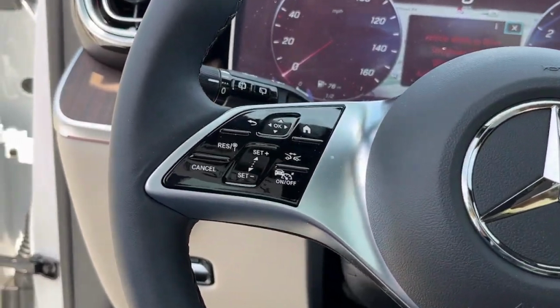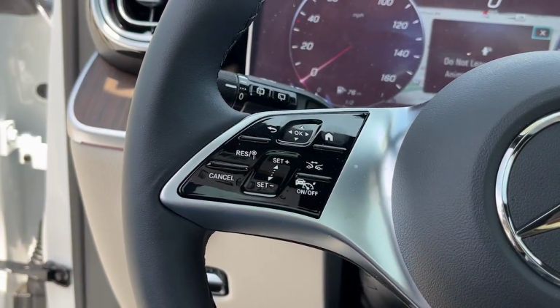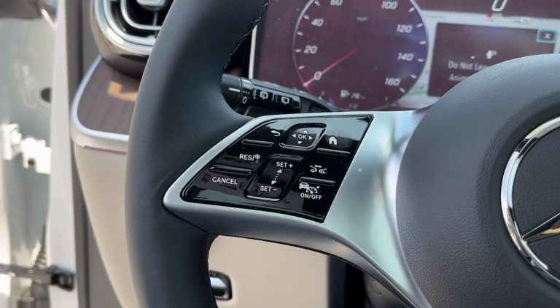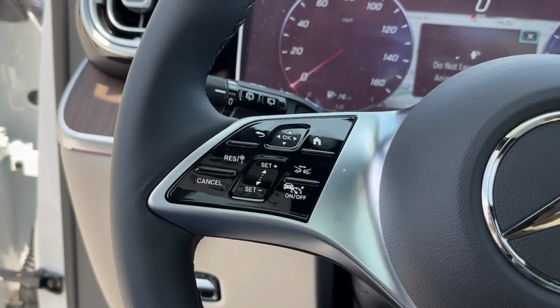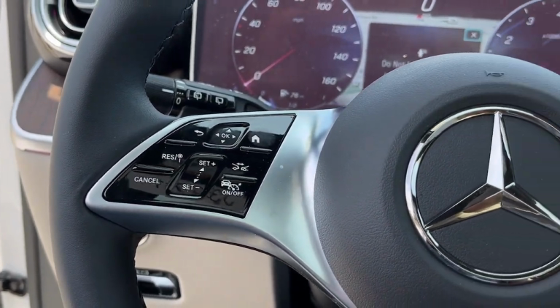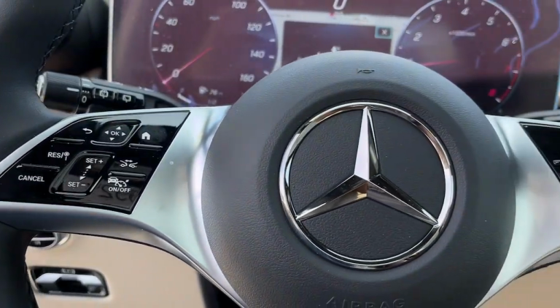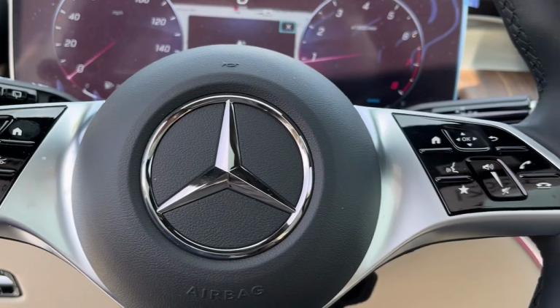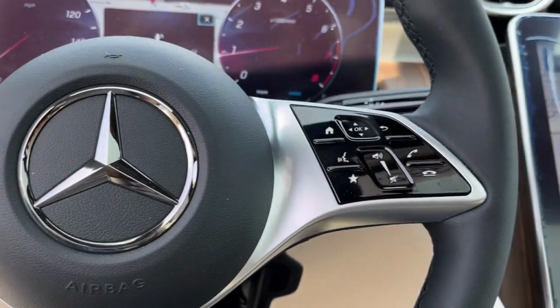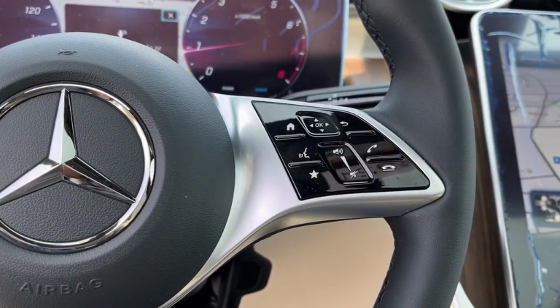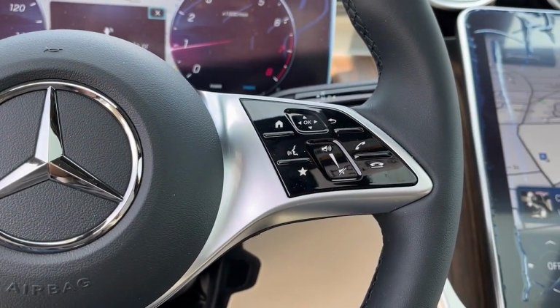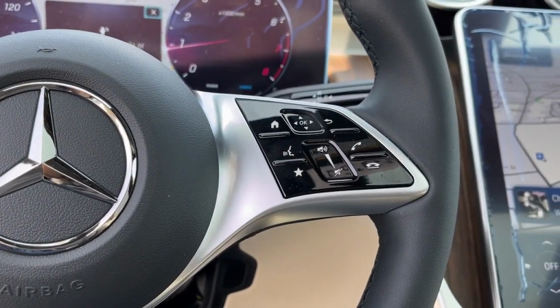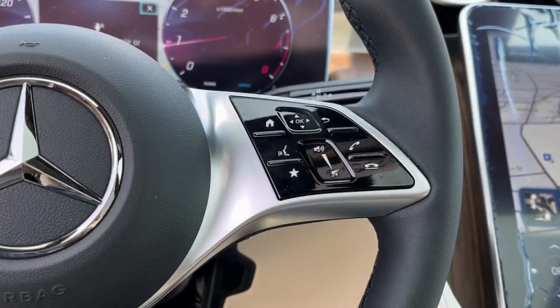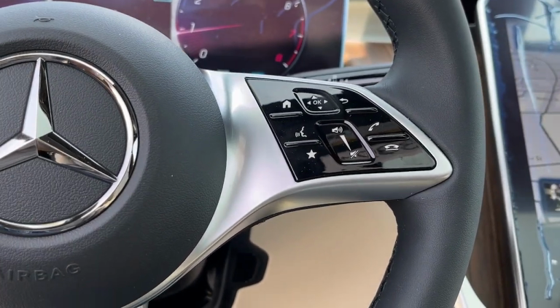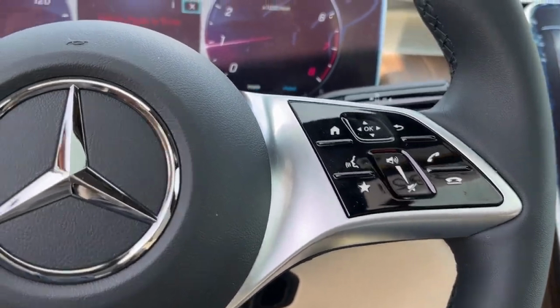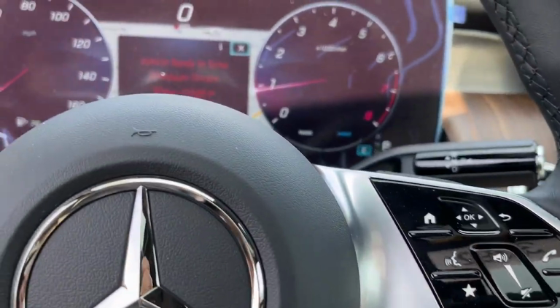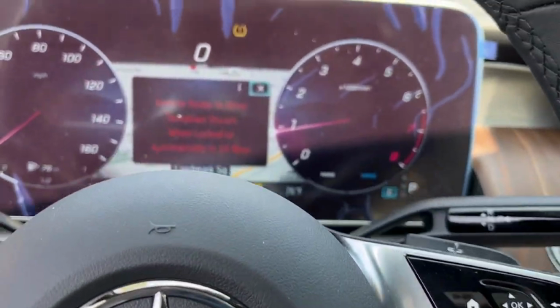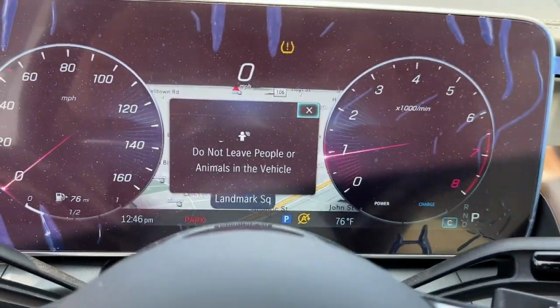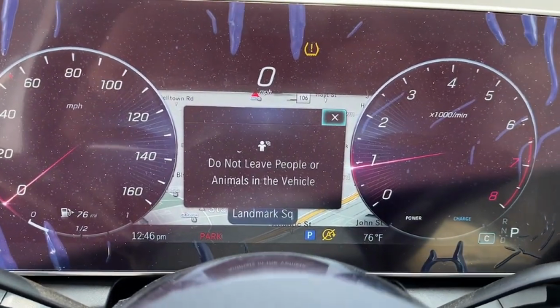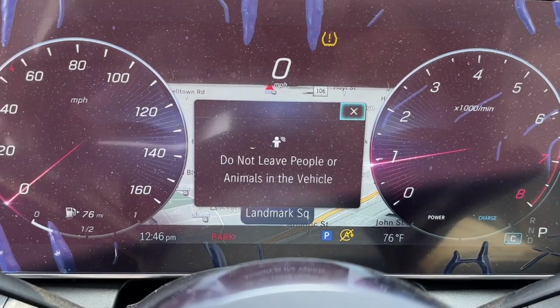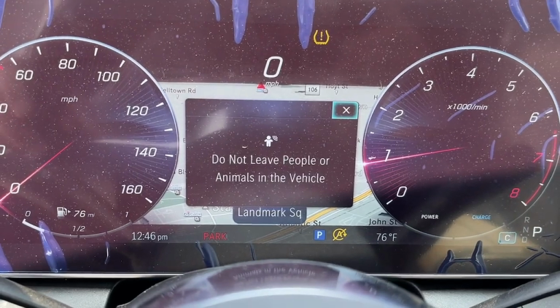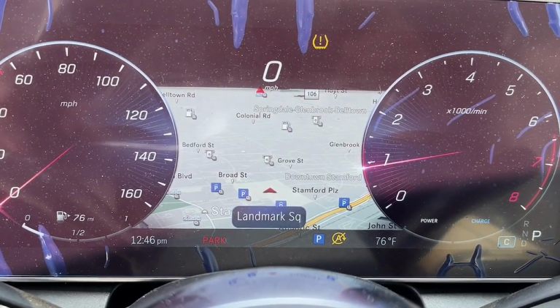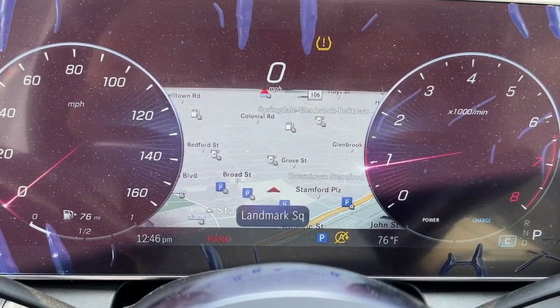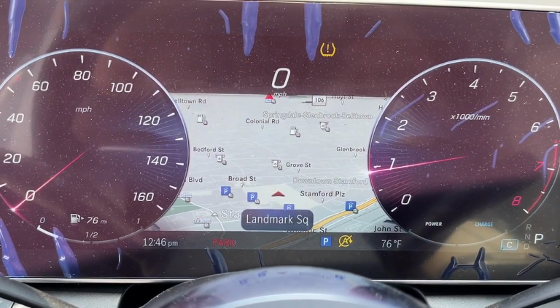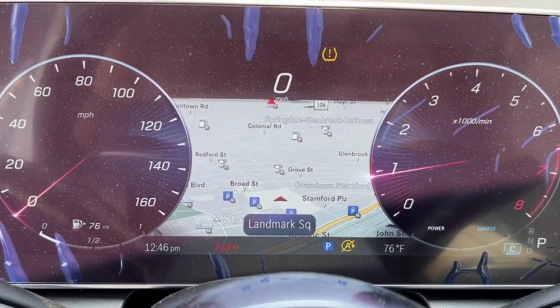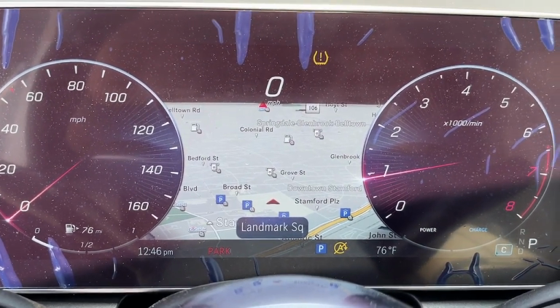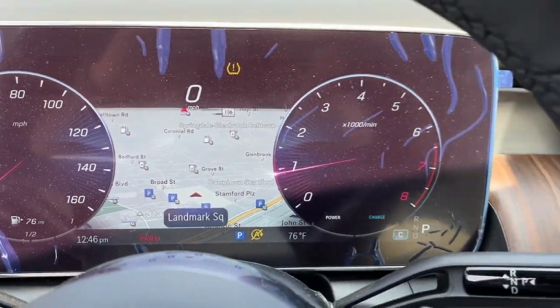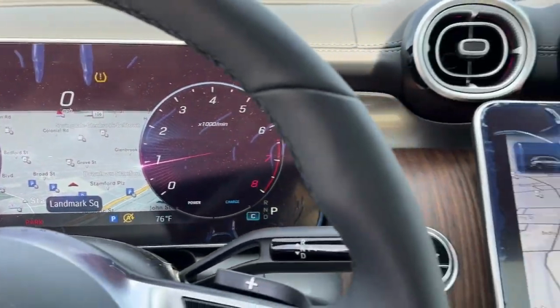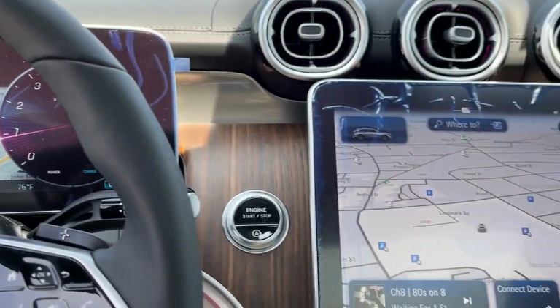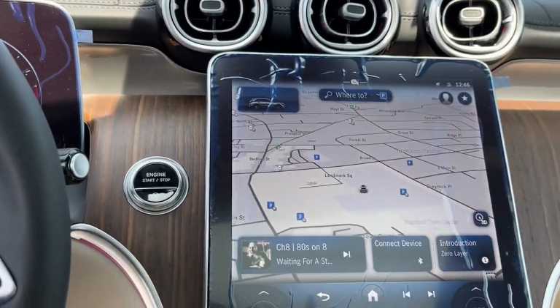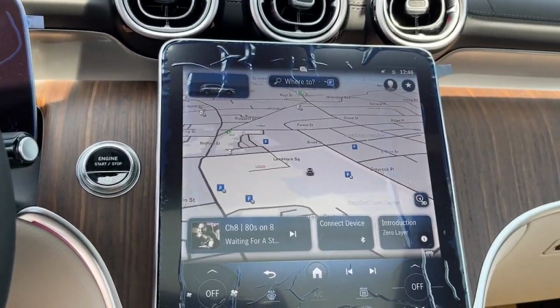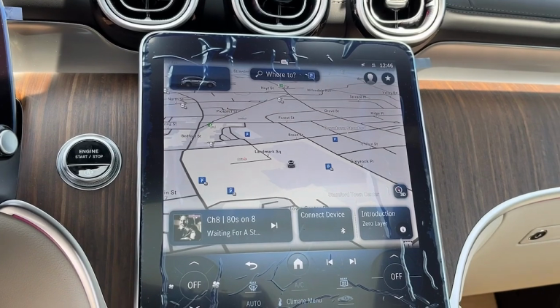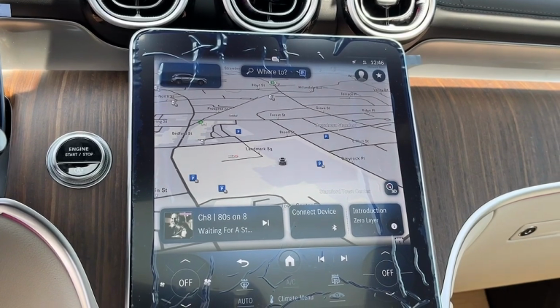Electronic stability control — luxuriously refined, seriously capable, that's the GLC 300 SUV. See for yourself when you take it out for a test drive. Our professional staff looks forward to giving you excellent service.